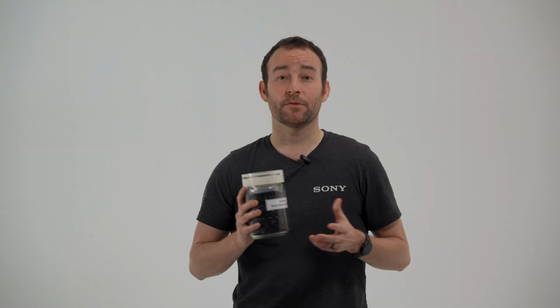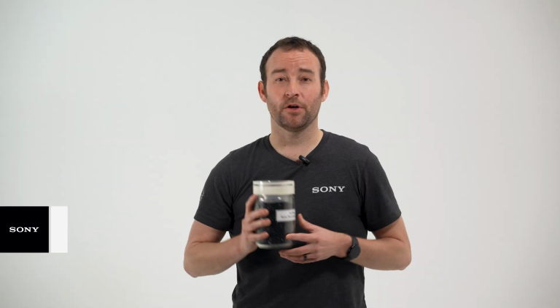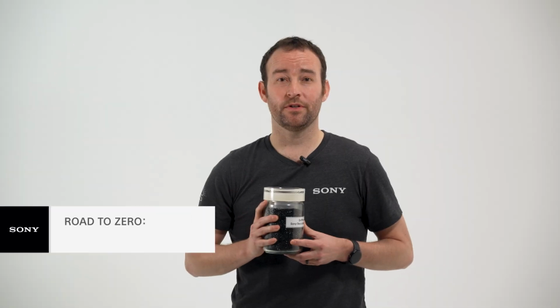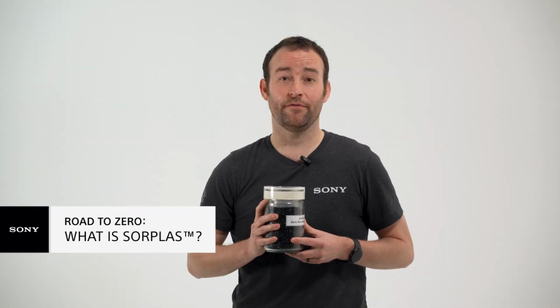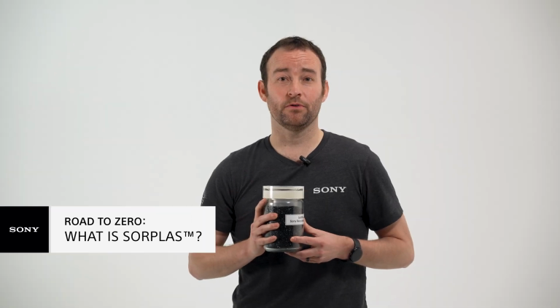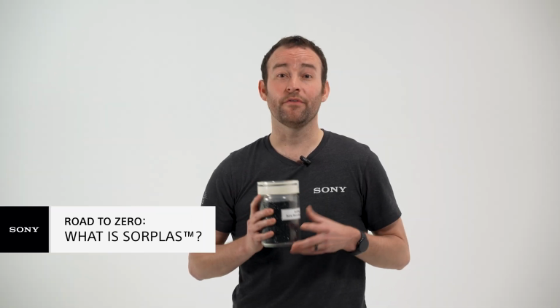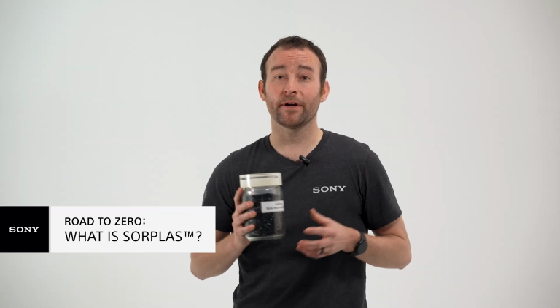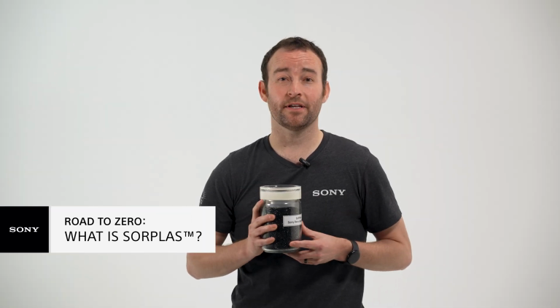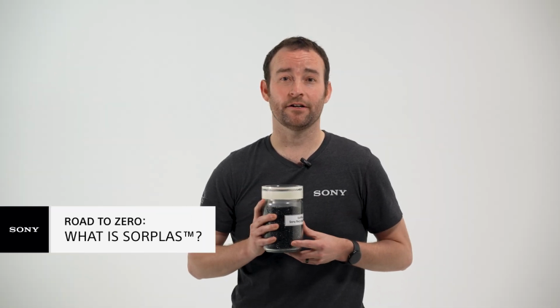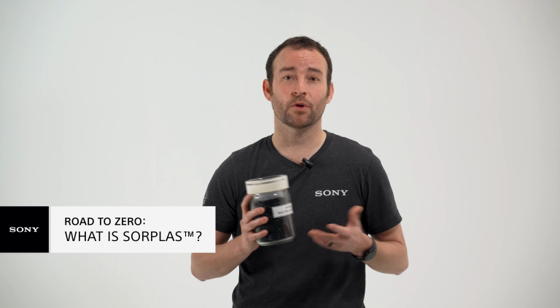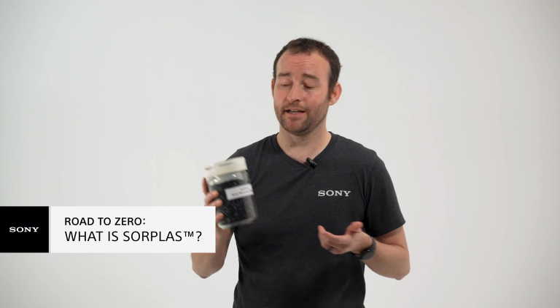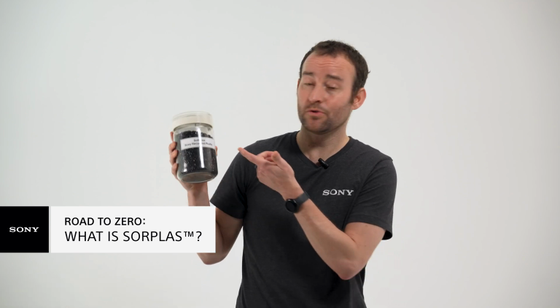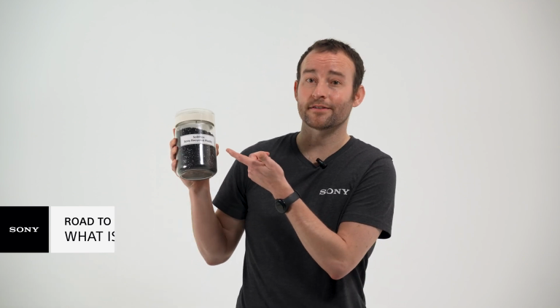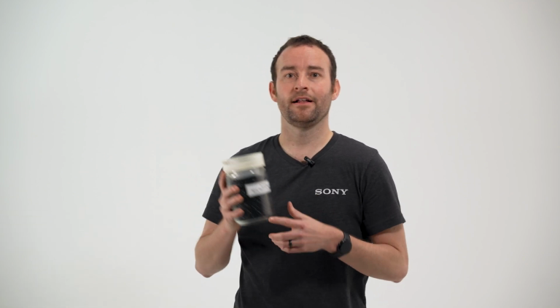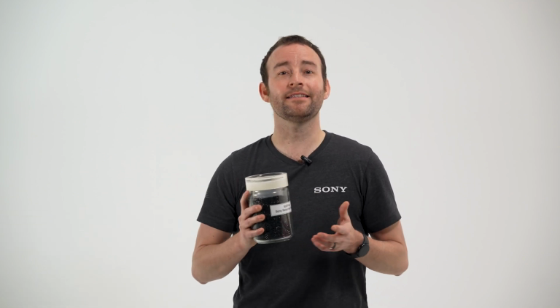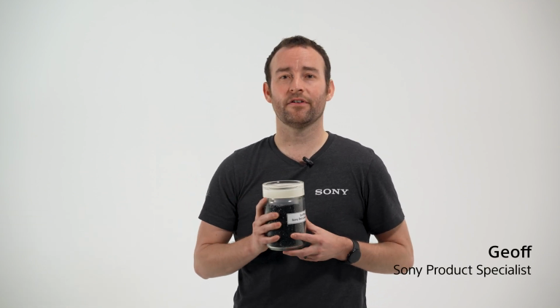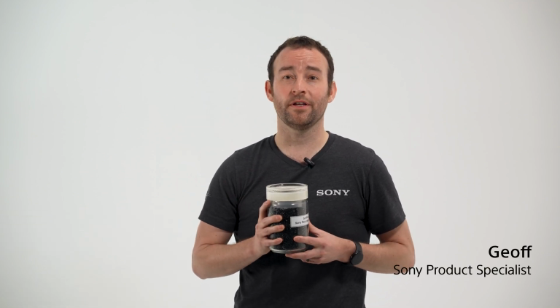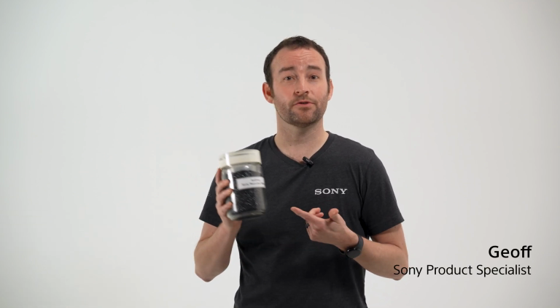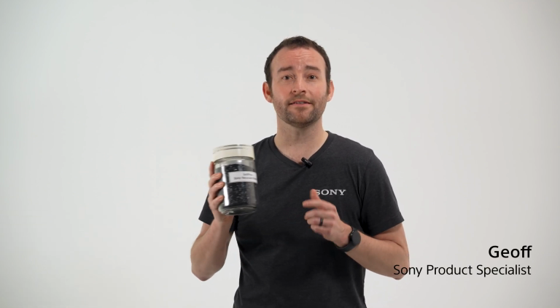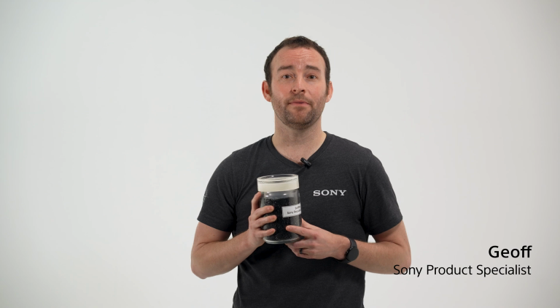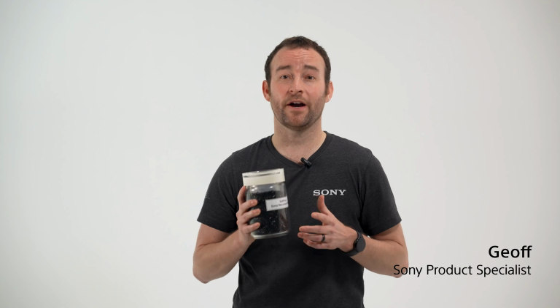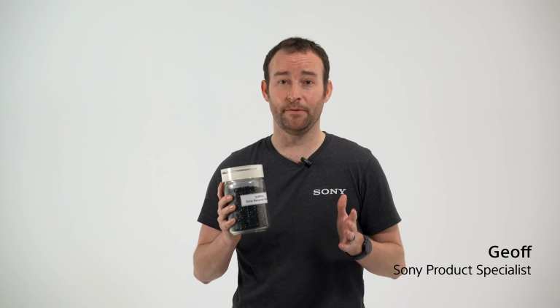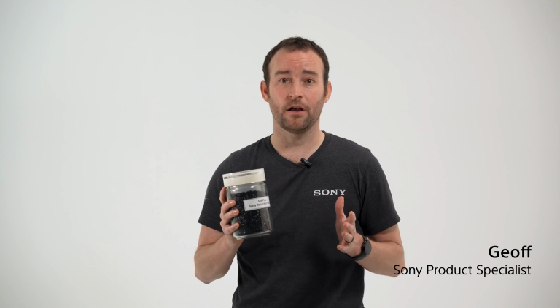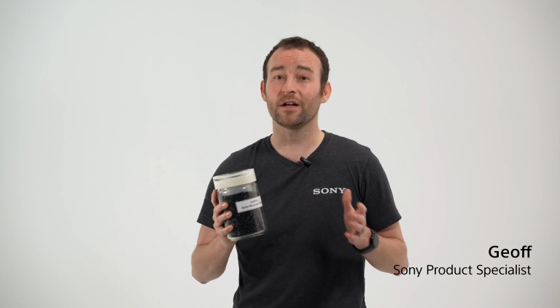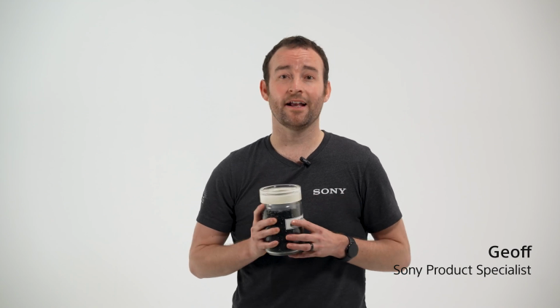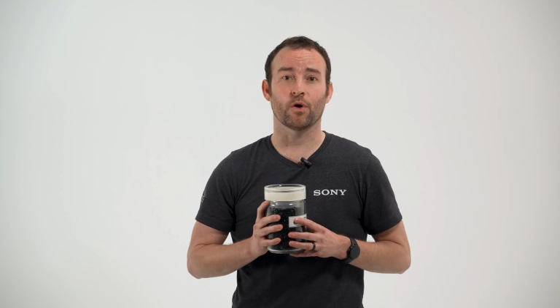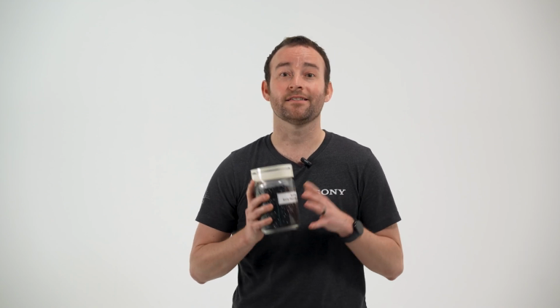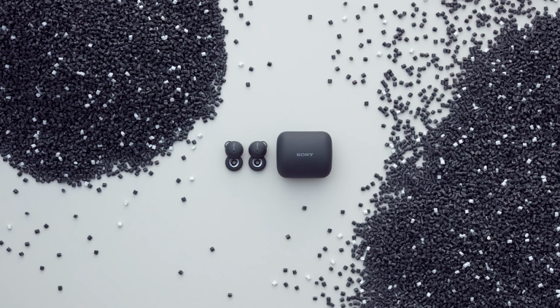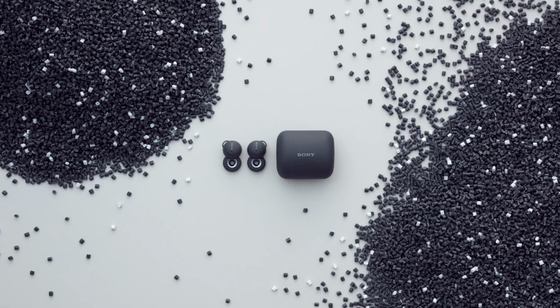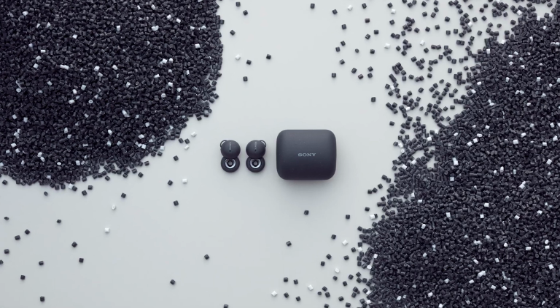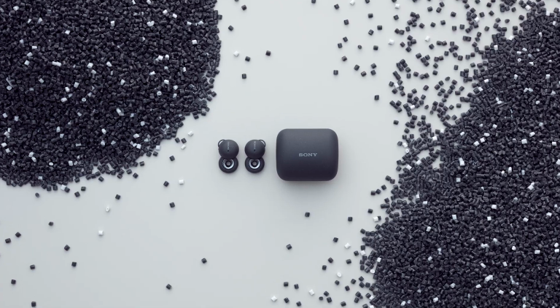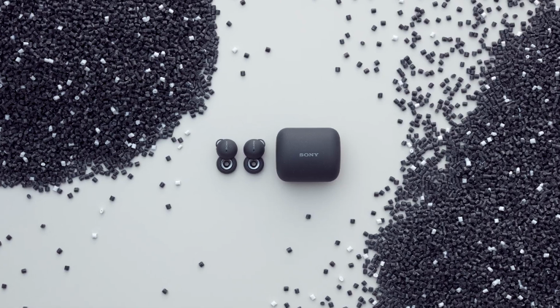As part of Sony's Road to Zero environmental goal of incorporating more recycled materials, we designed Sorplos. Let's discover how Sony is using Sorplos to minimize our environmental impact while designing high-performing and stunningly designed products to go into your home.